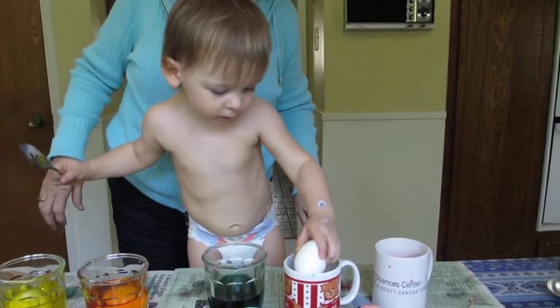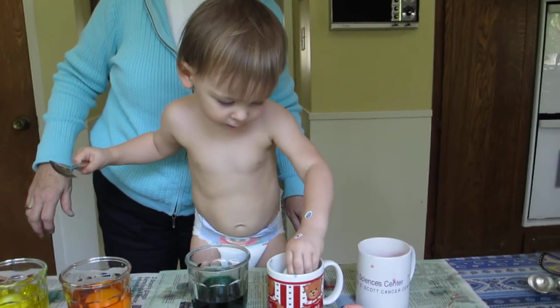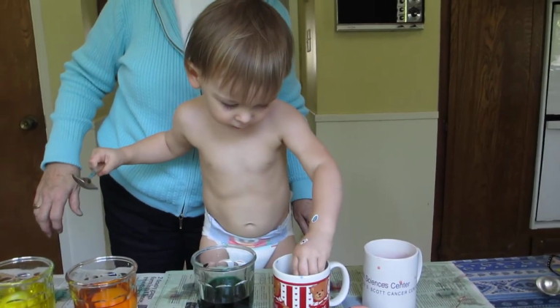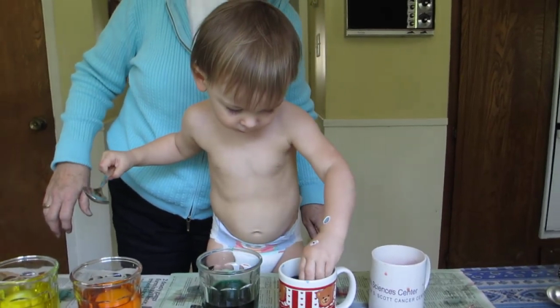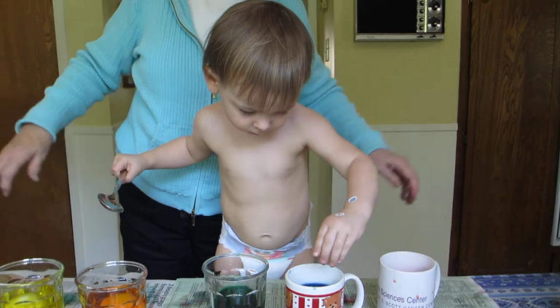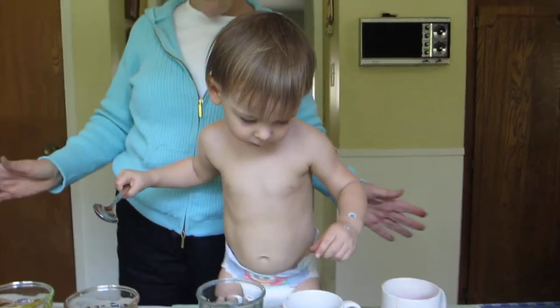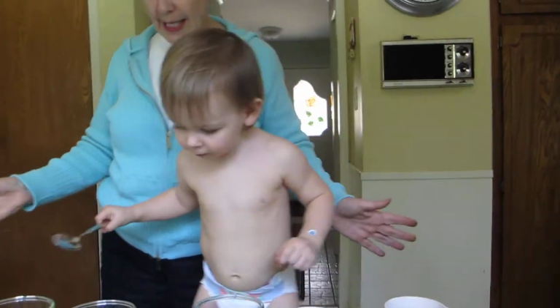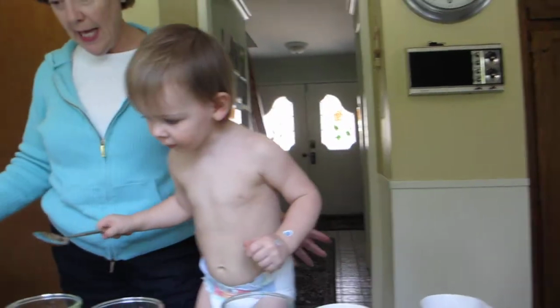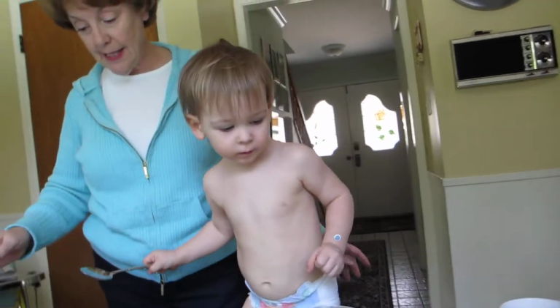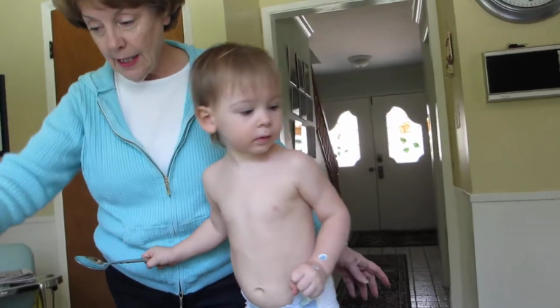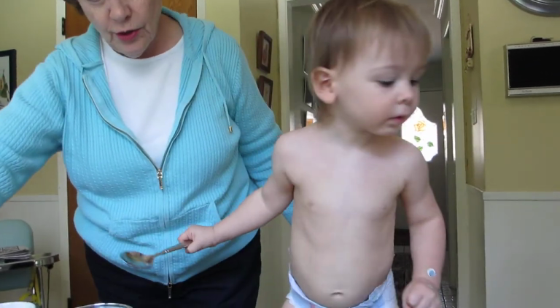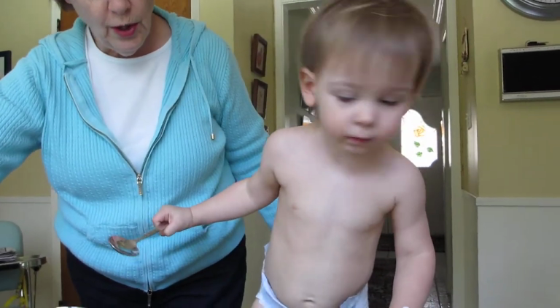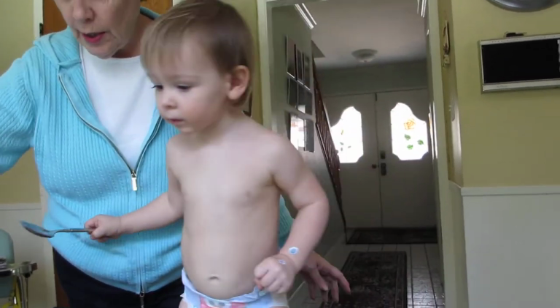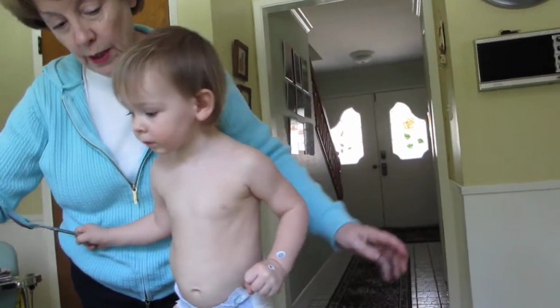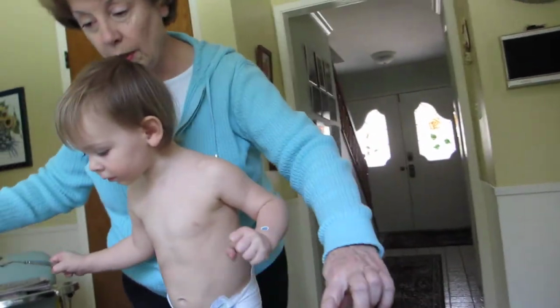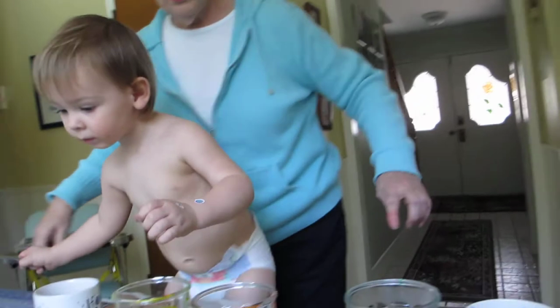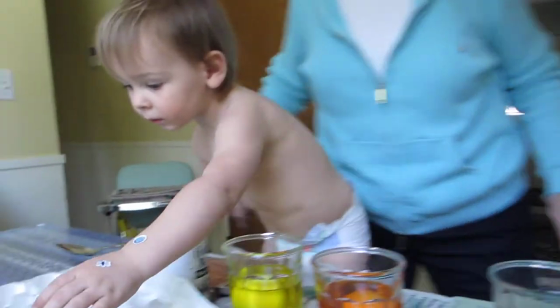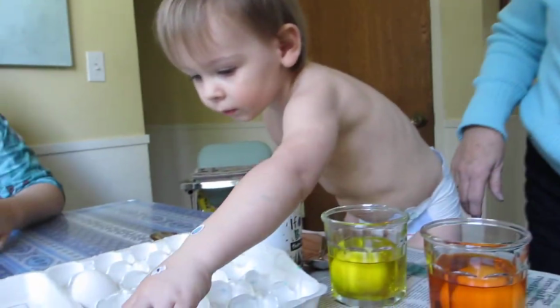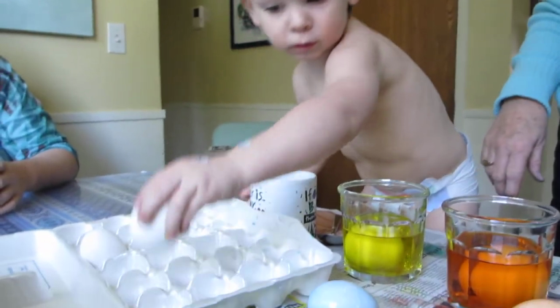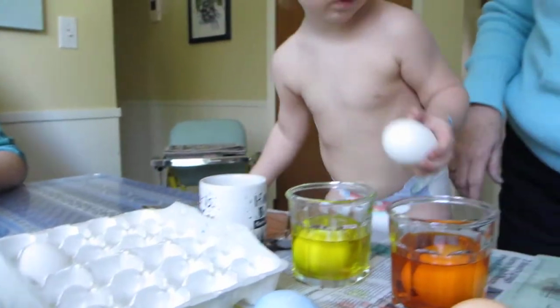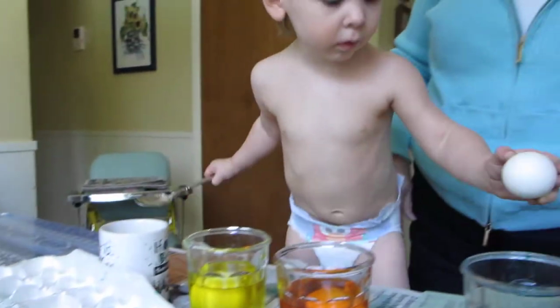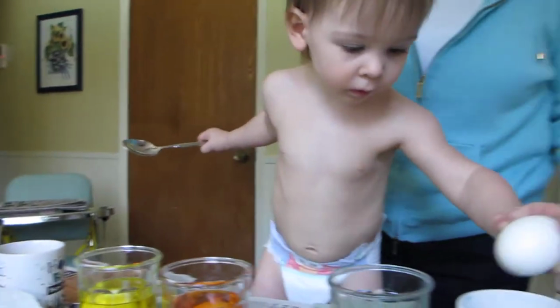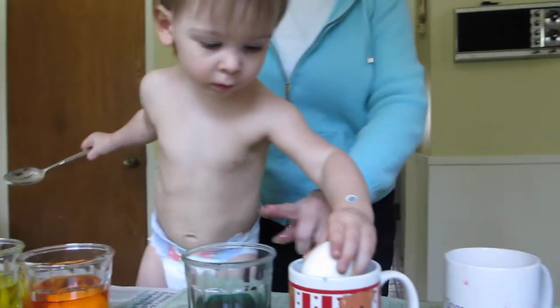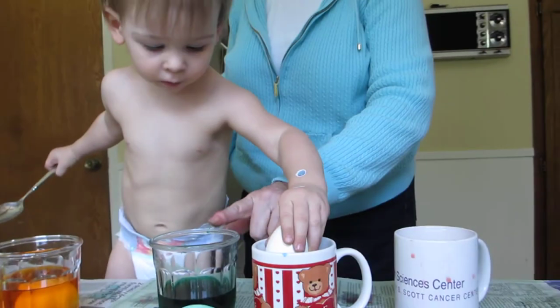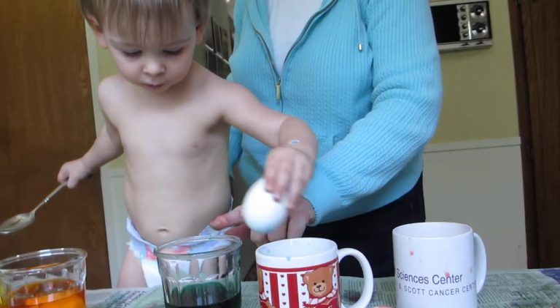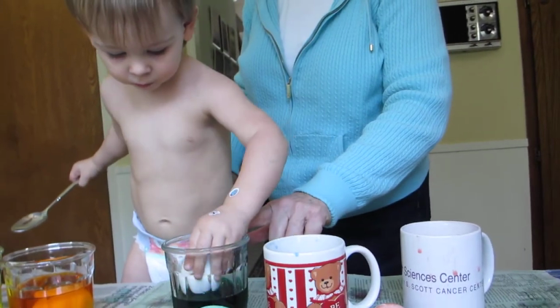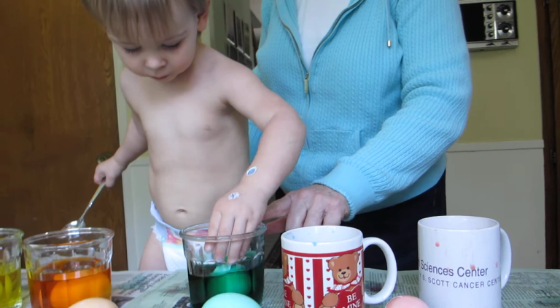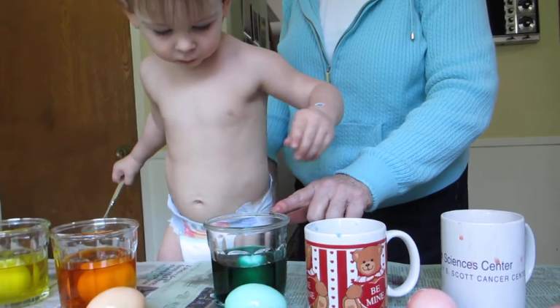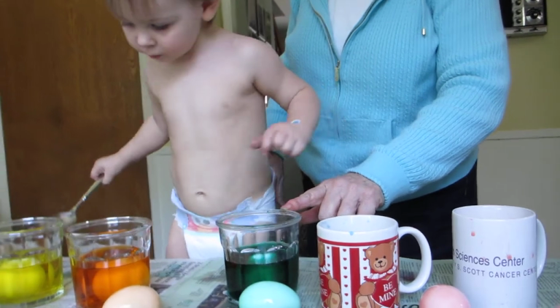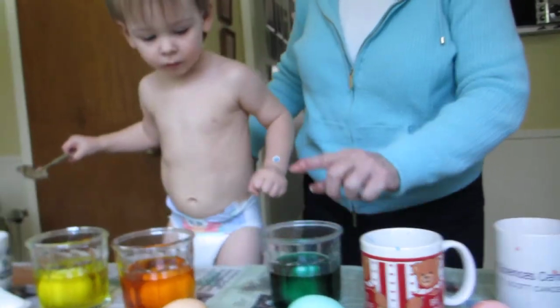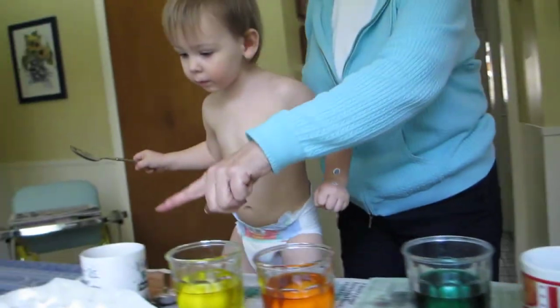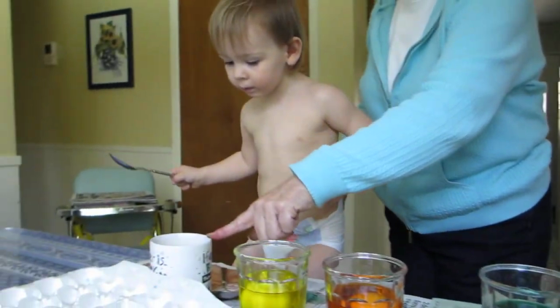Soft, soft, soft. Good job. Yay. And there's two more — one here and one here. Now this one, another one. And one more for here.